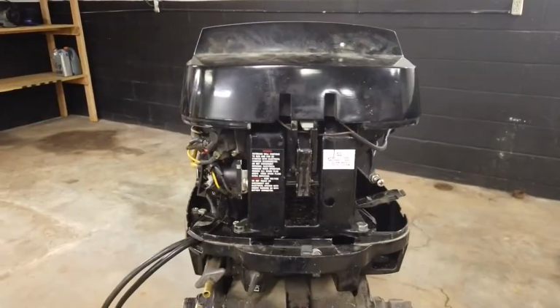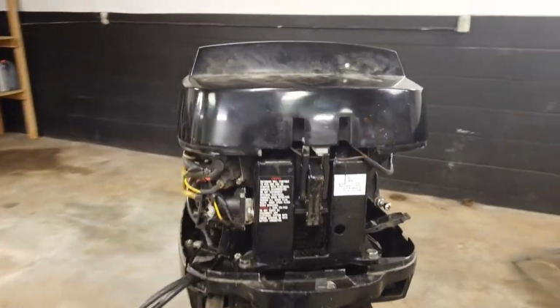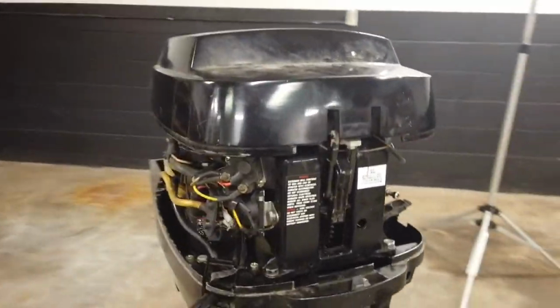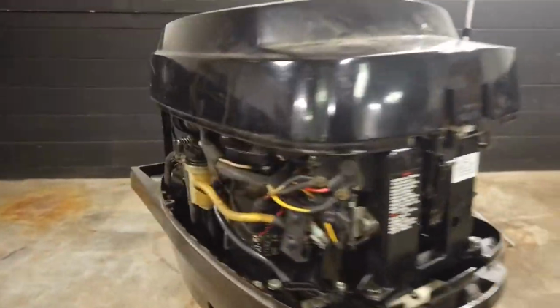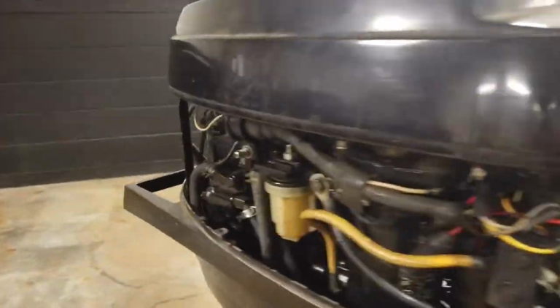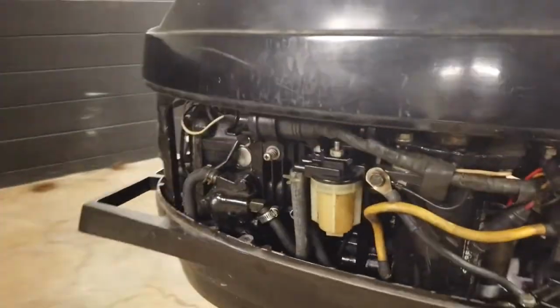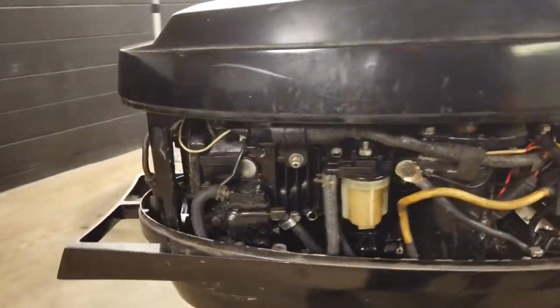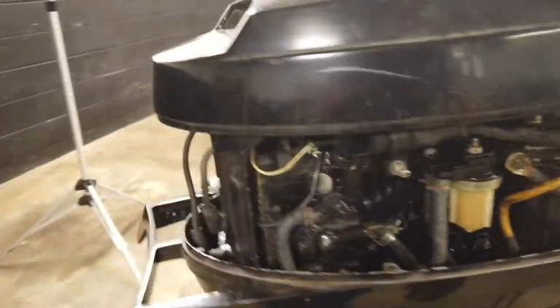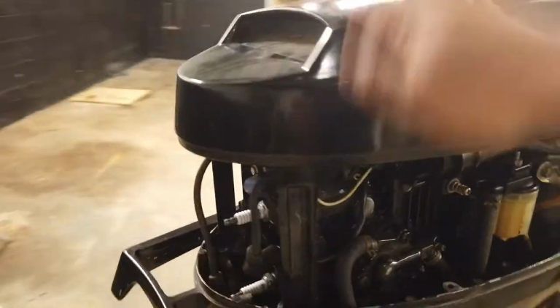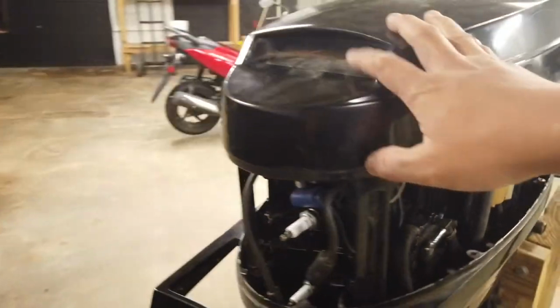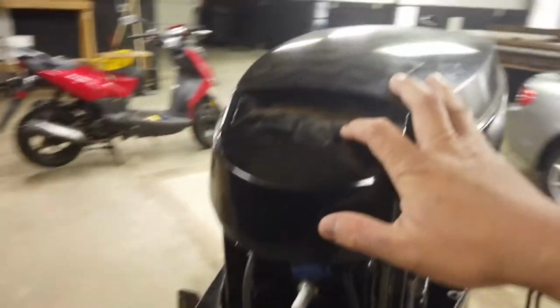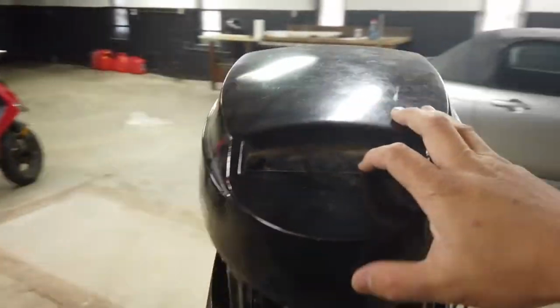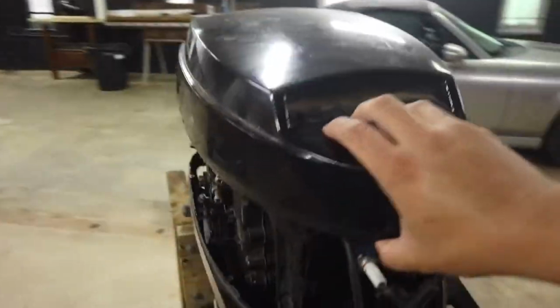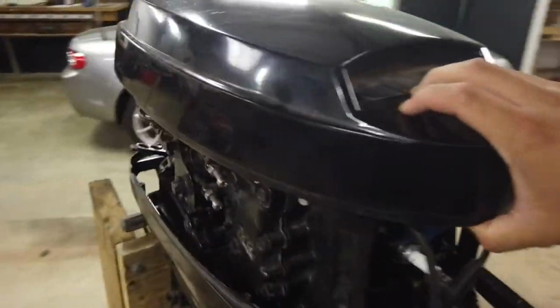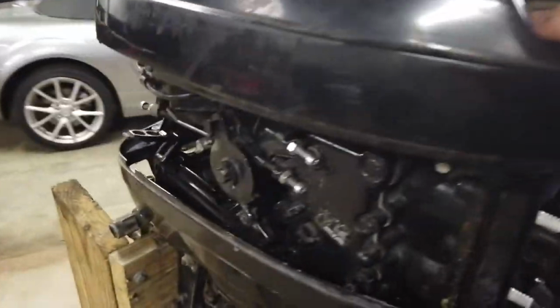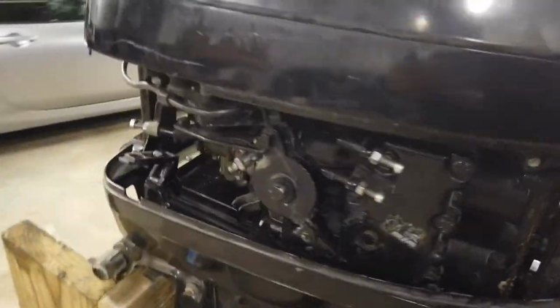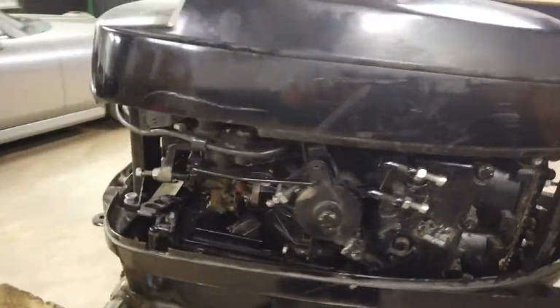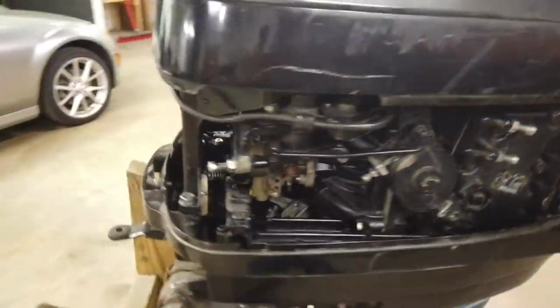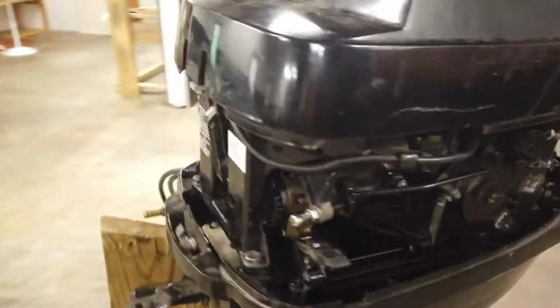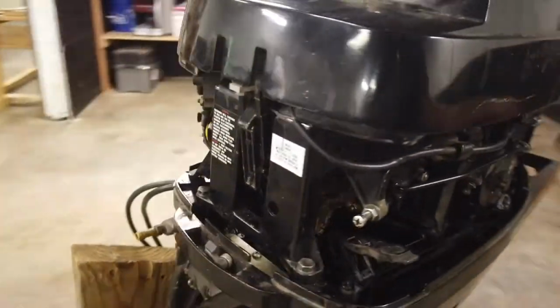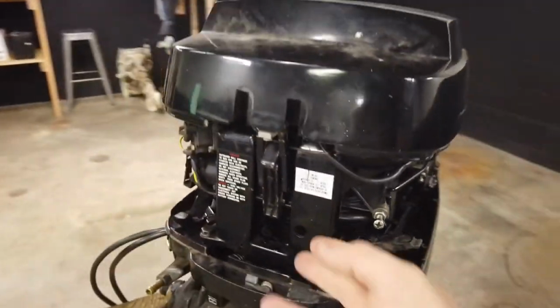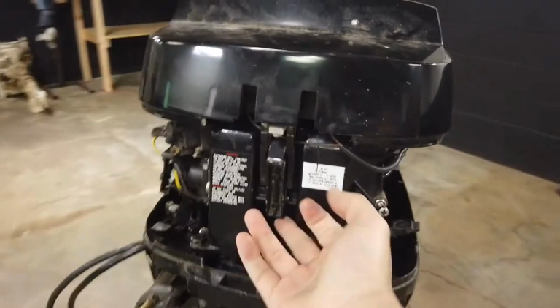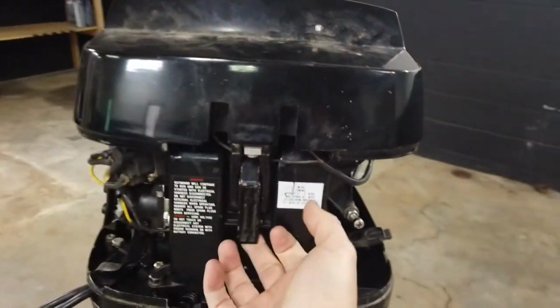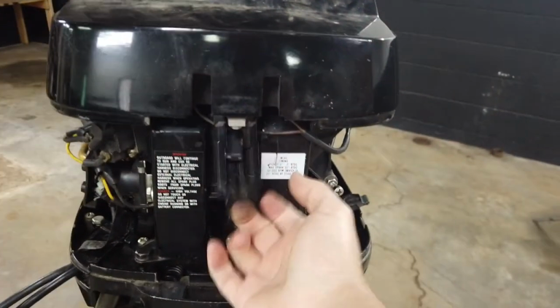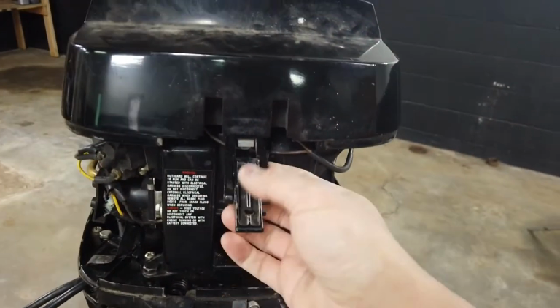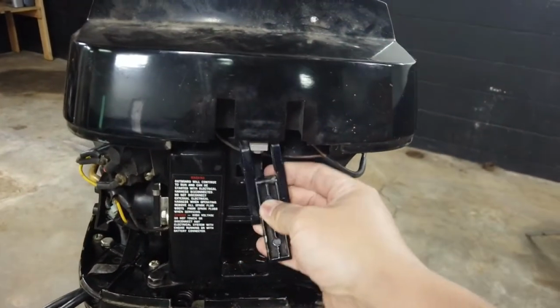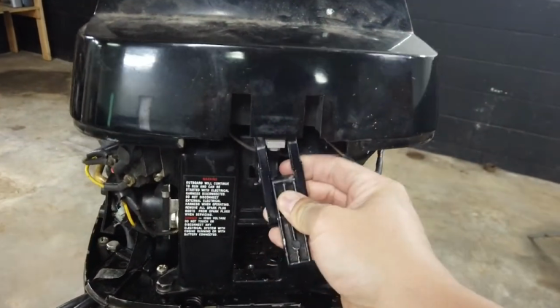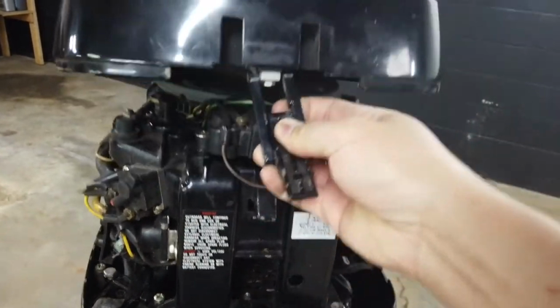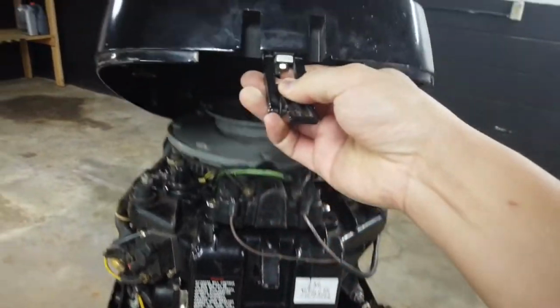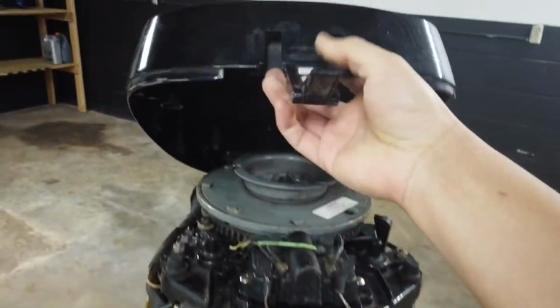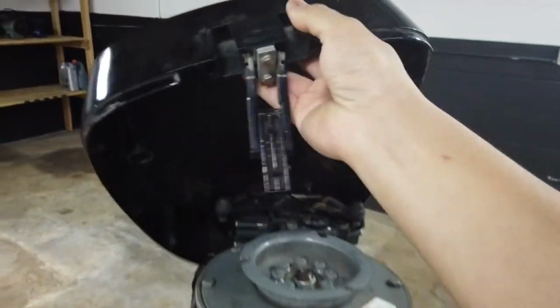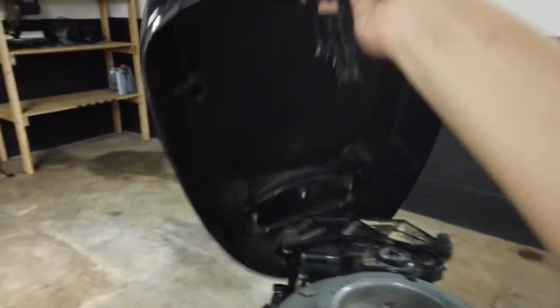We now have access to a lot of the motor but we still have this top part on here that's solid metal. To get that off there's just a latch here, and this comes off.